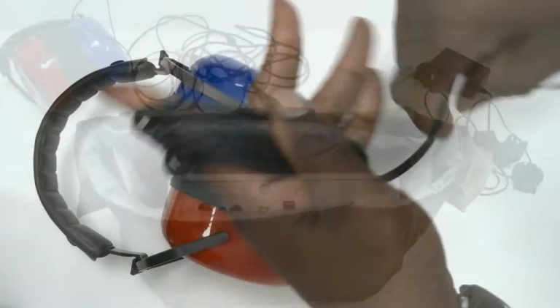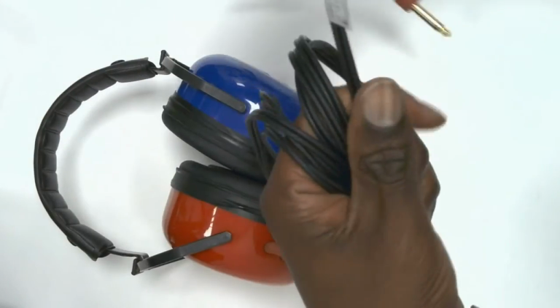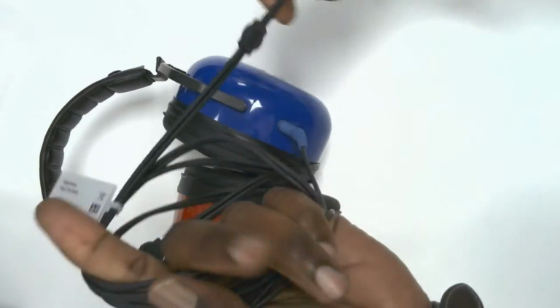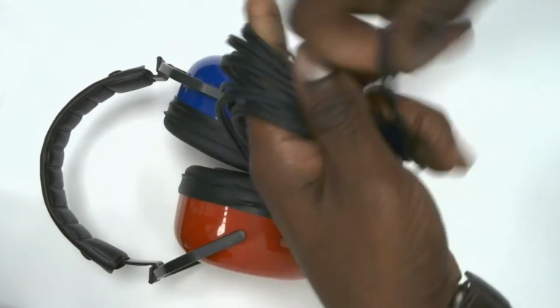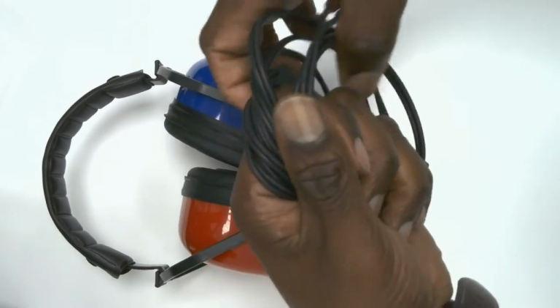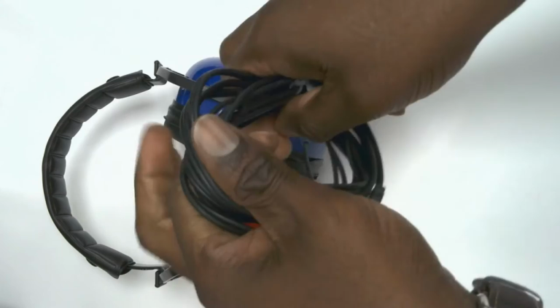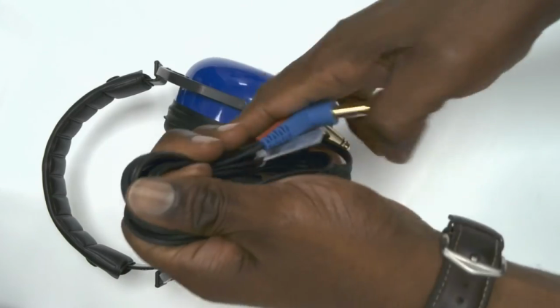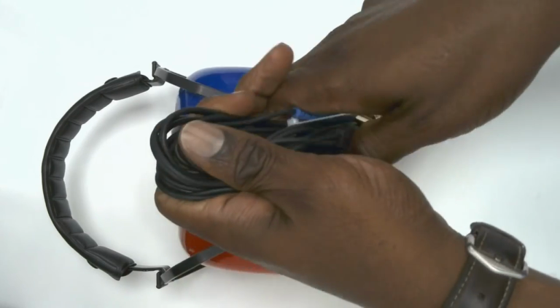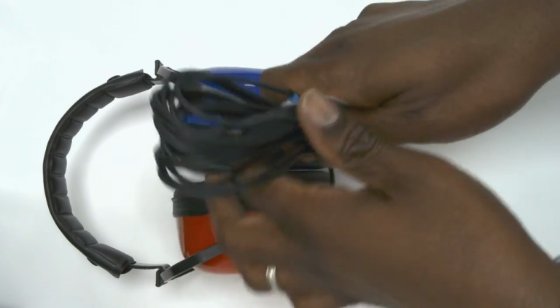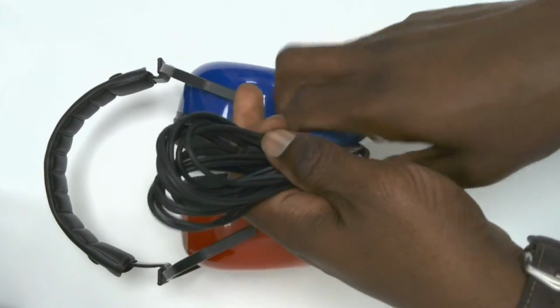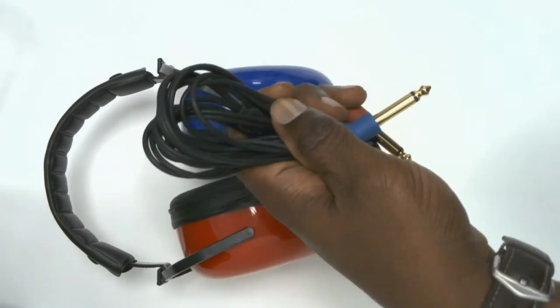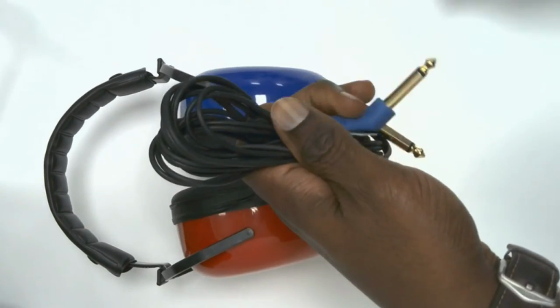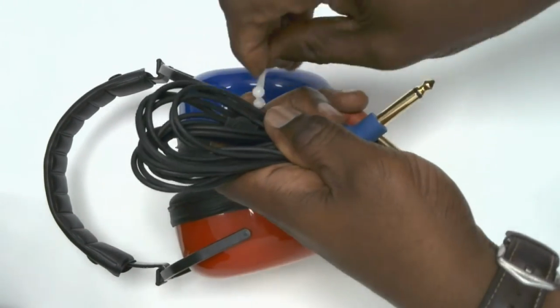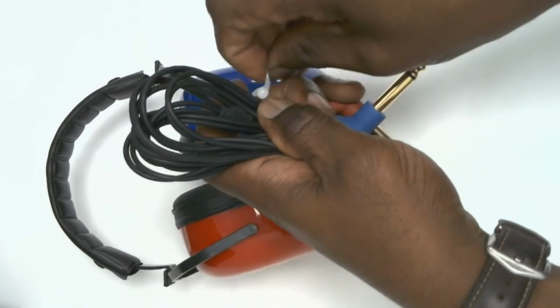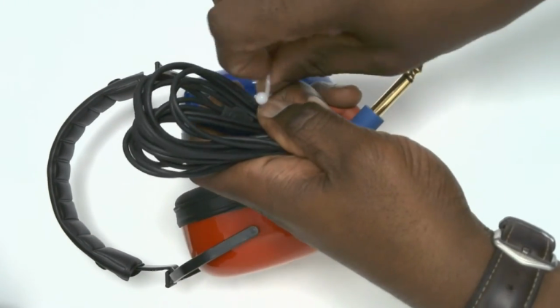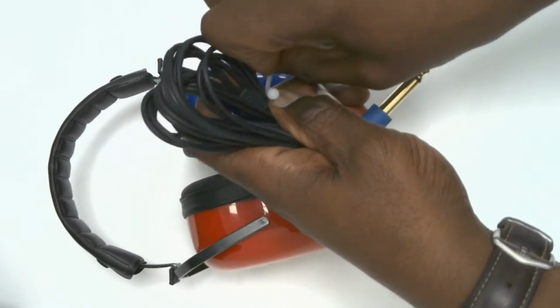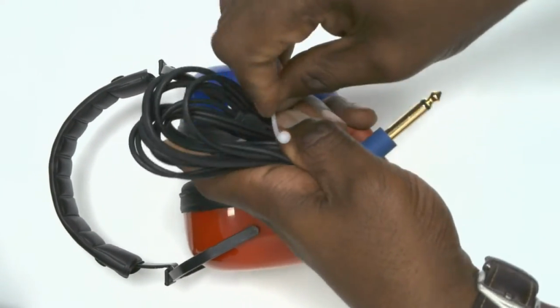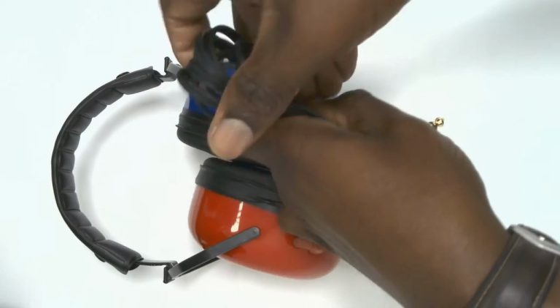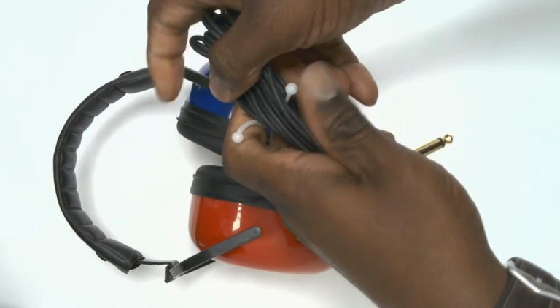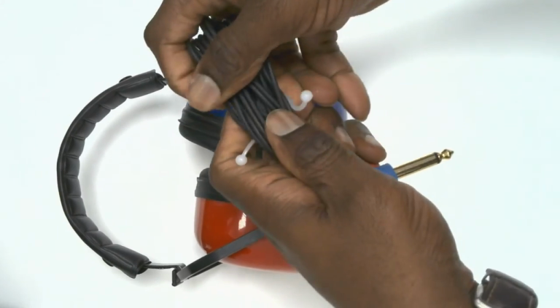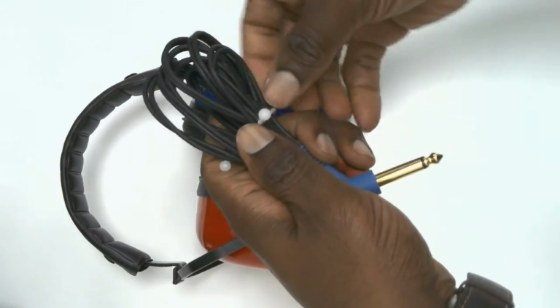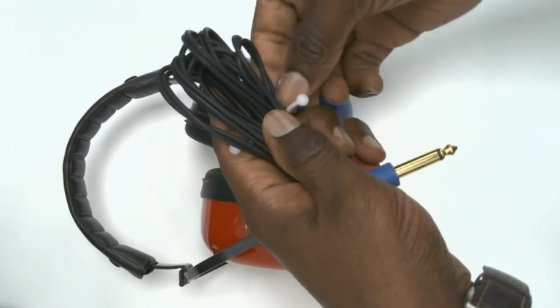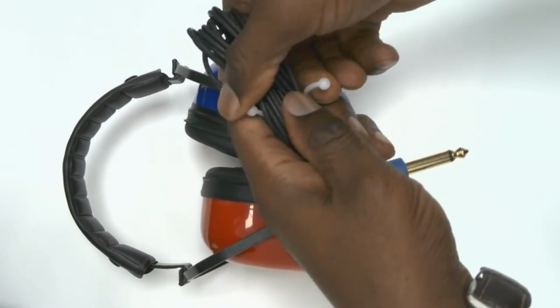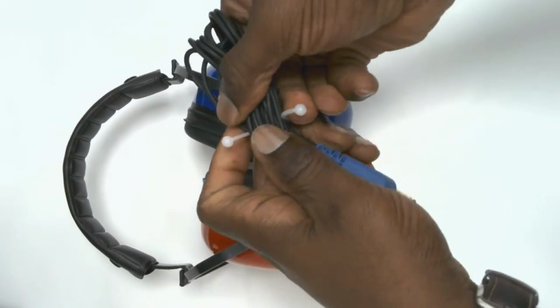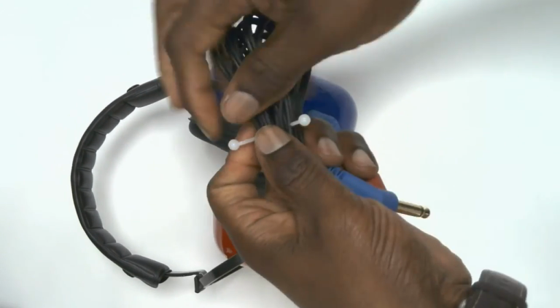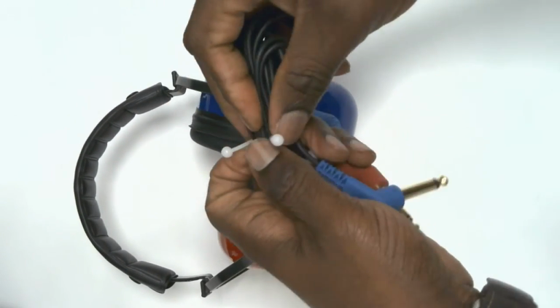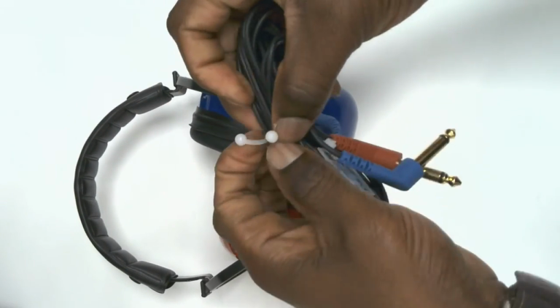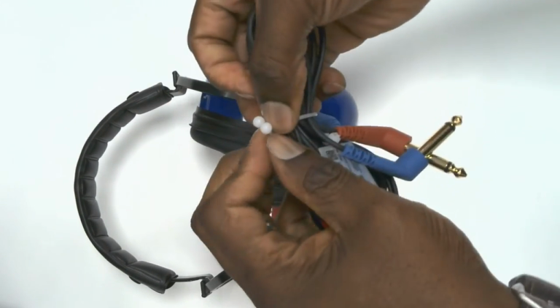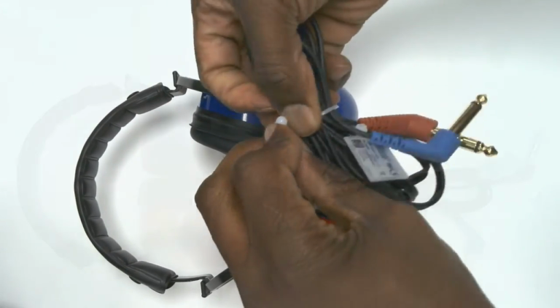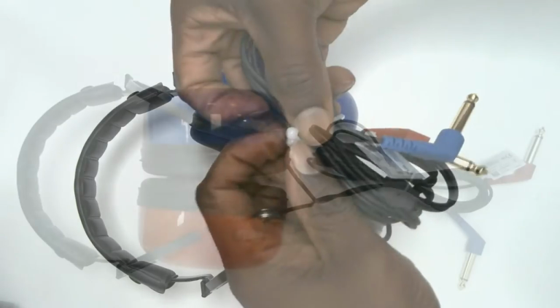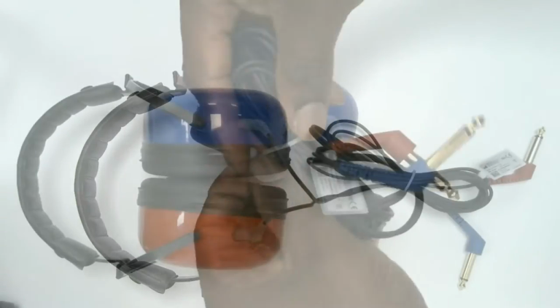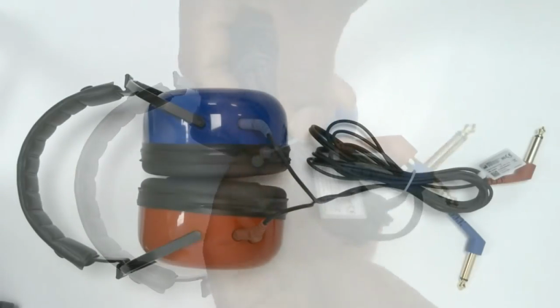It's very important to take care of the headset leads by keeping them straight and folded, and securing them with a cable tie or elastic band. This will ensure that the junction where the leads enter the headset is not under stress.